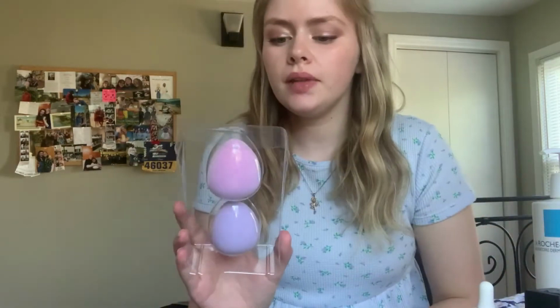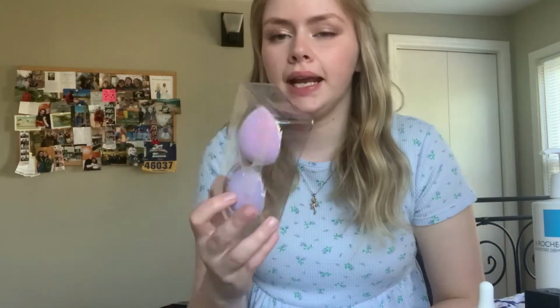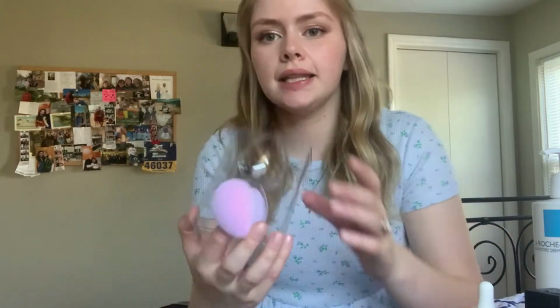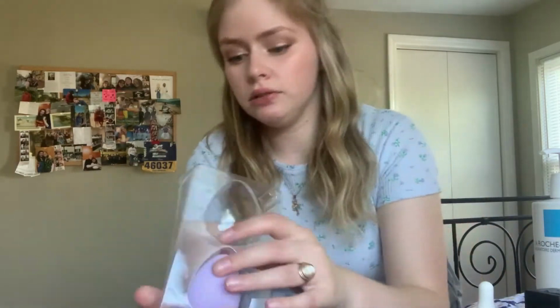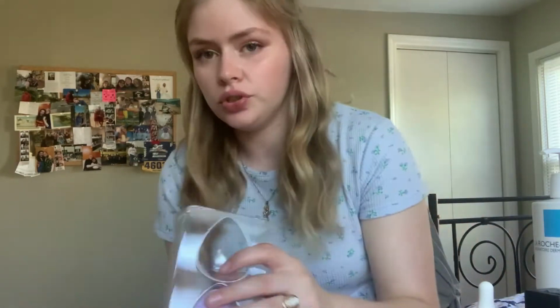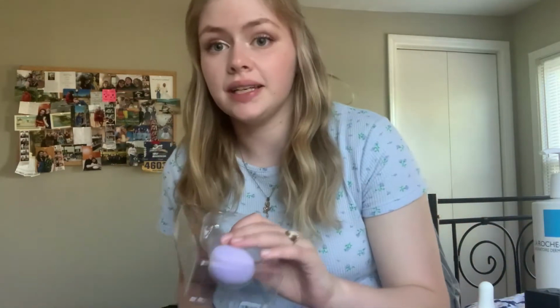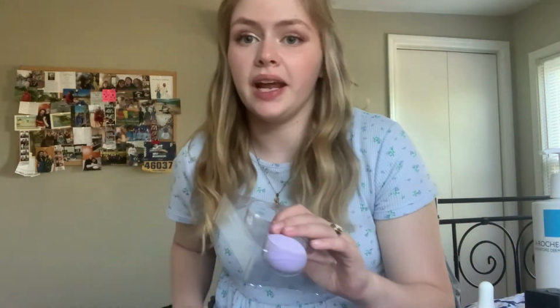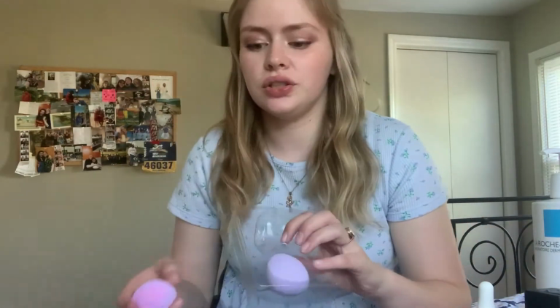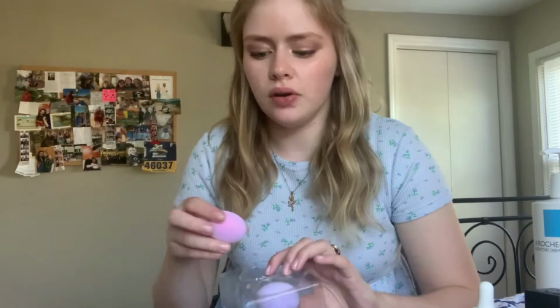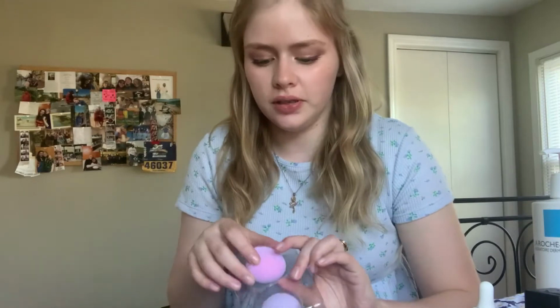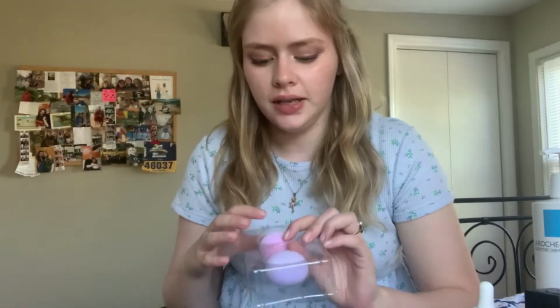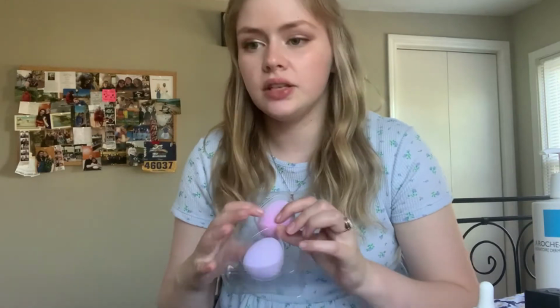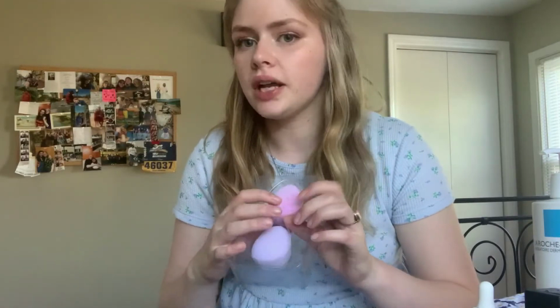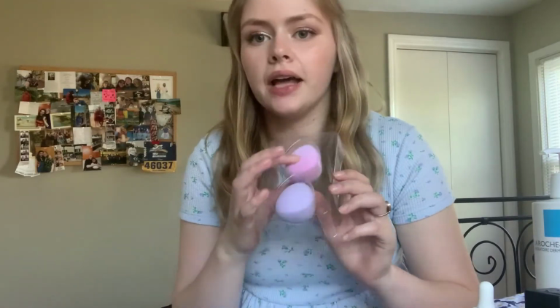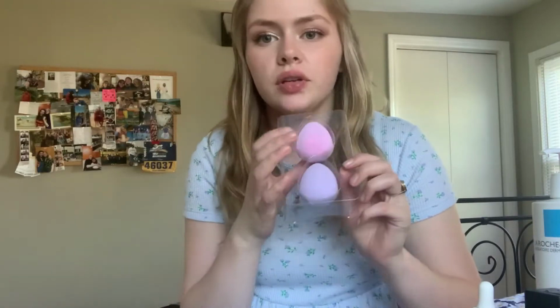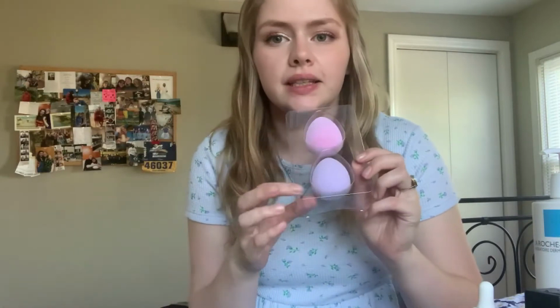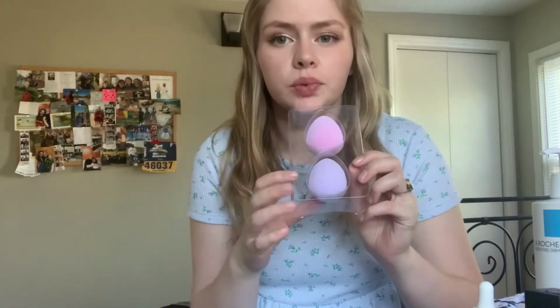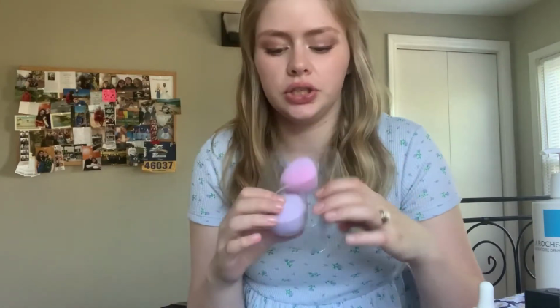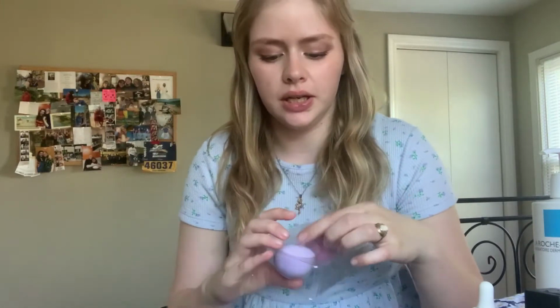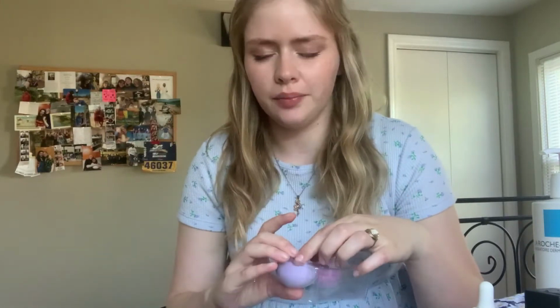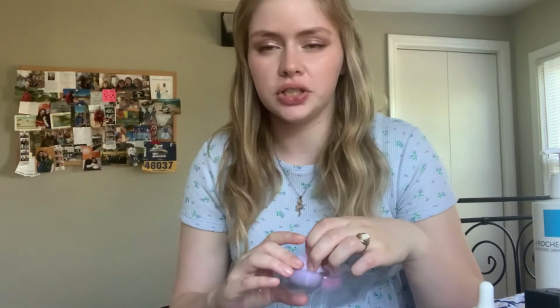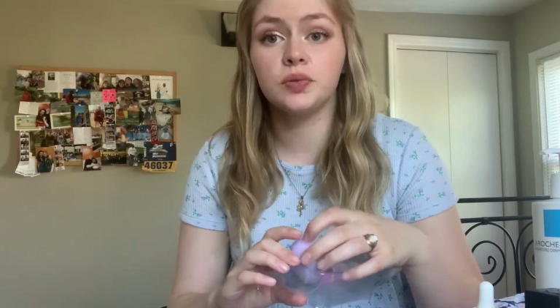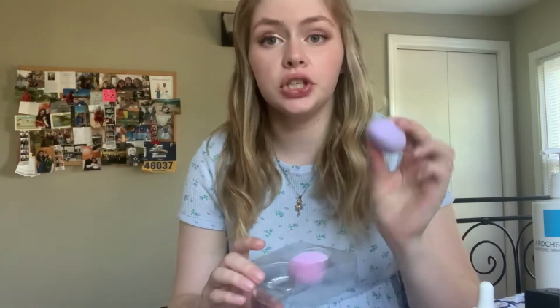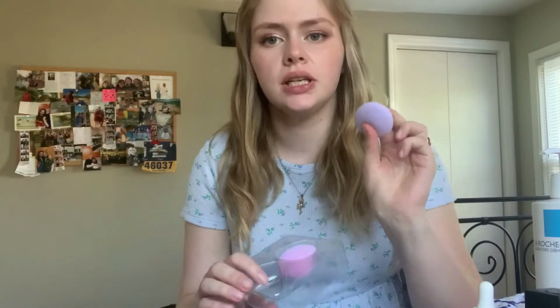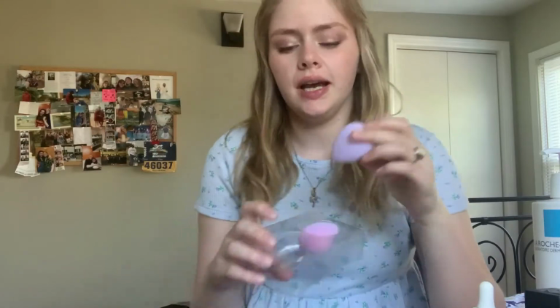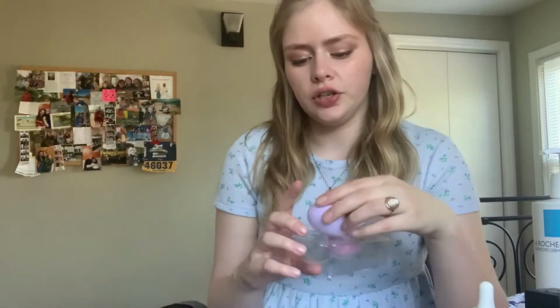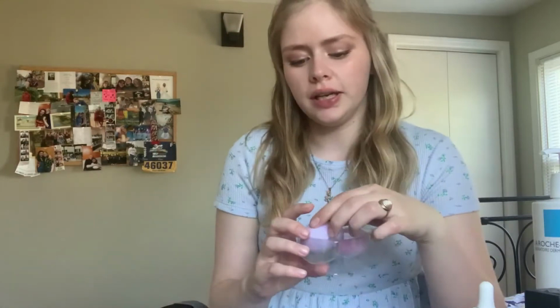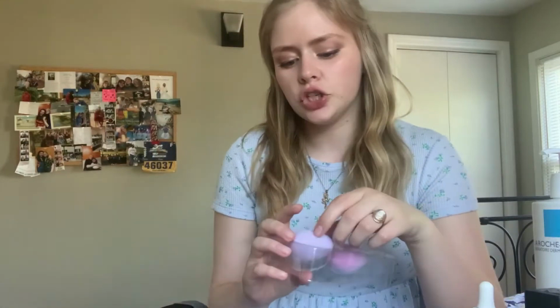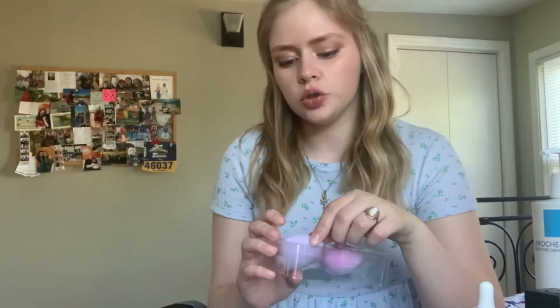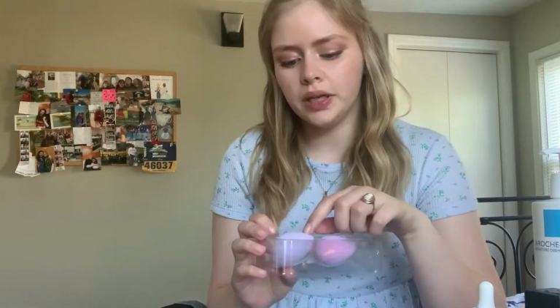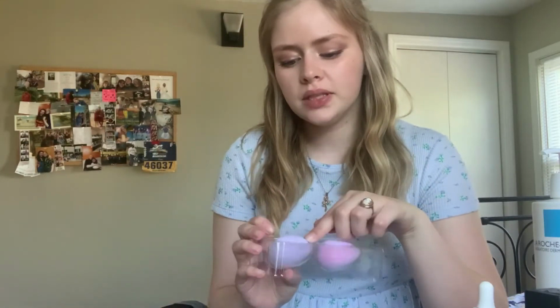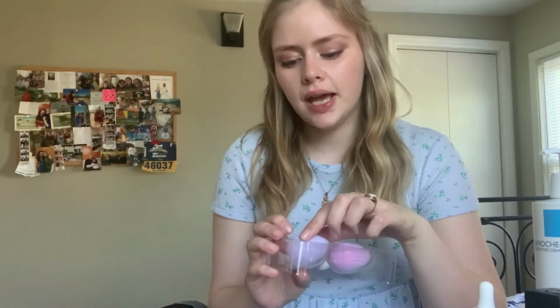And then I got these — they're Real Techniques sponges, the Cashmere Dreams set.